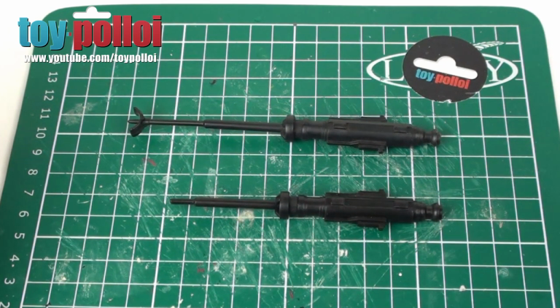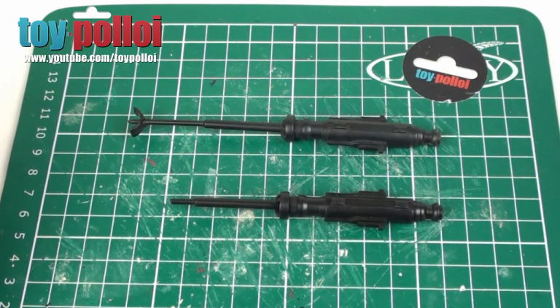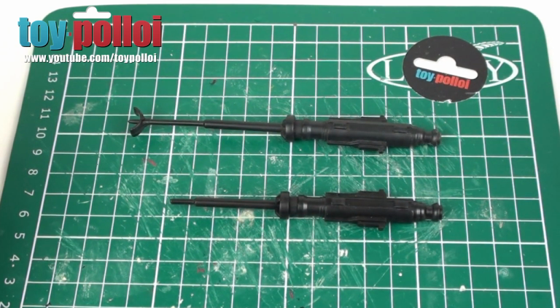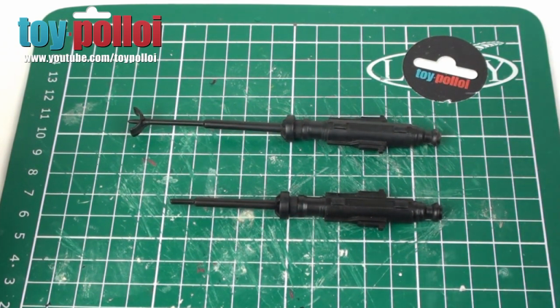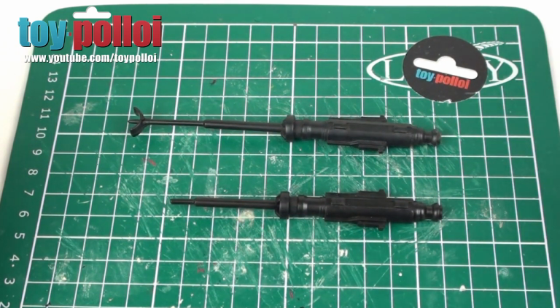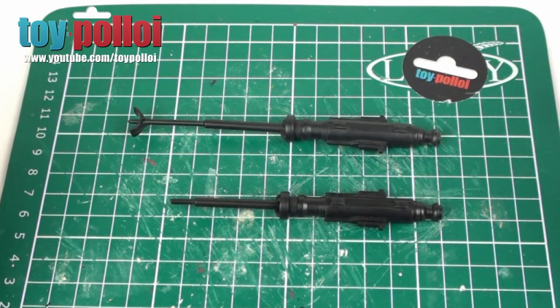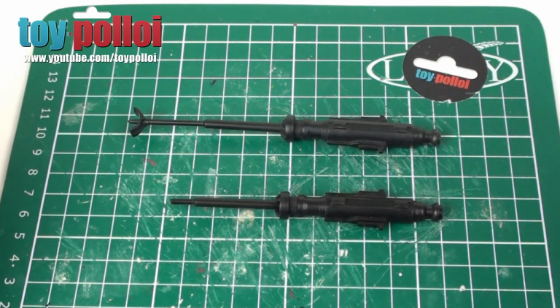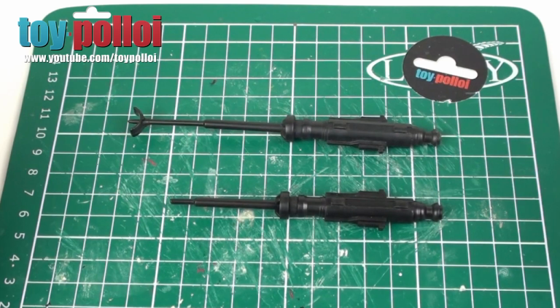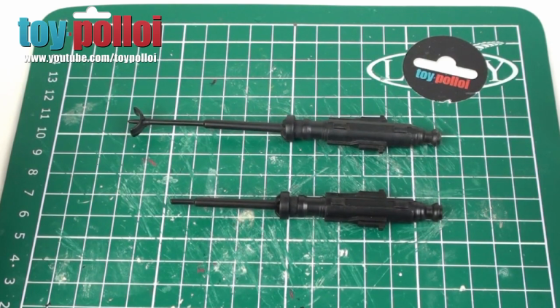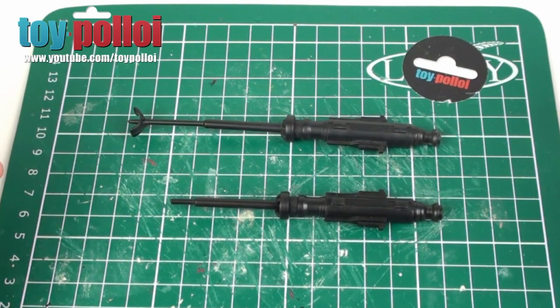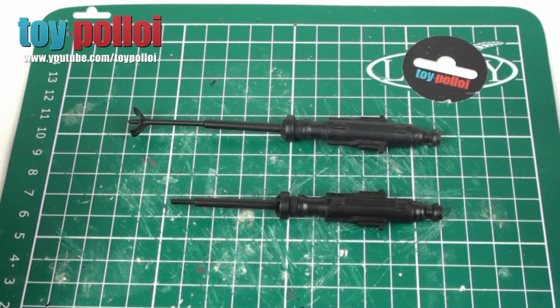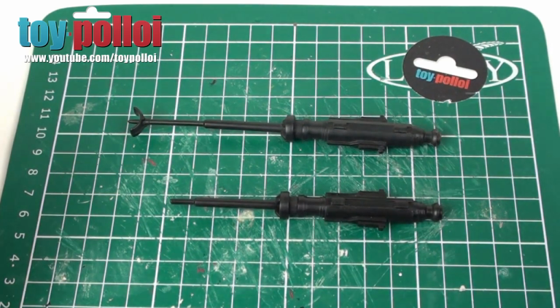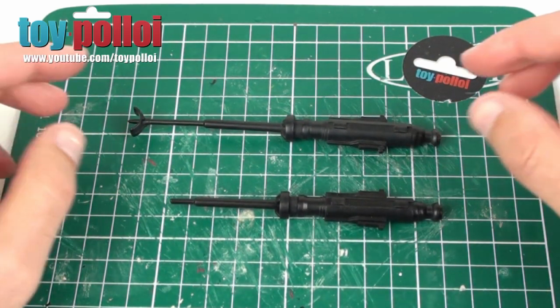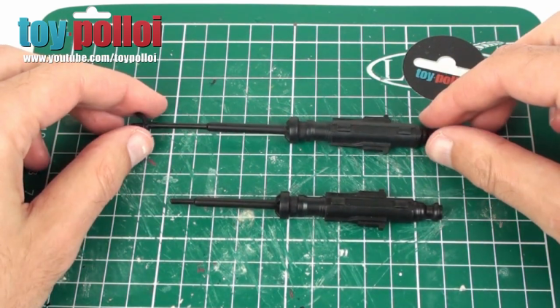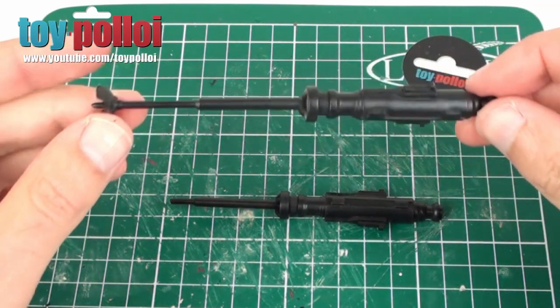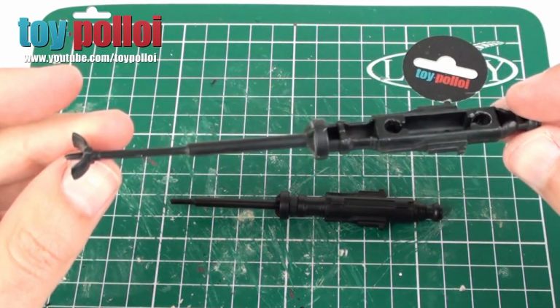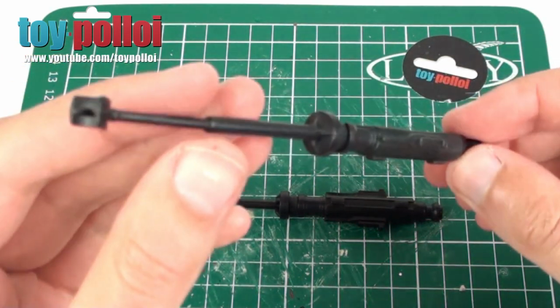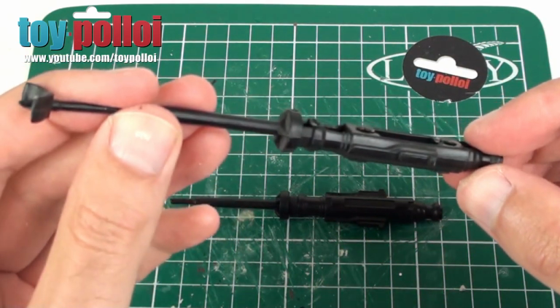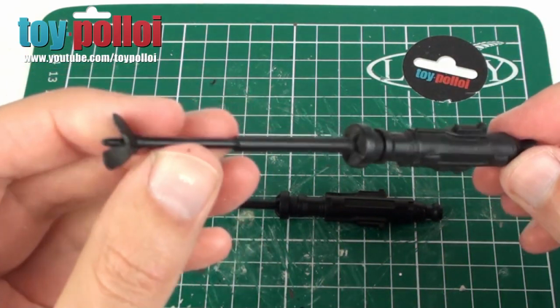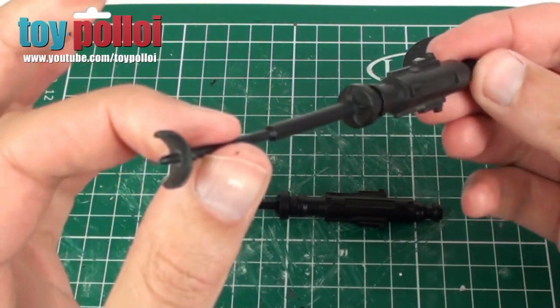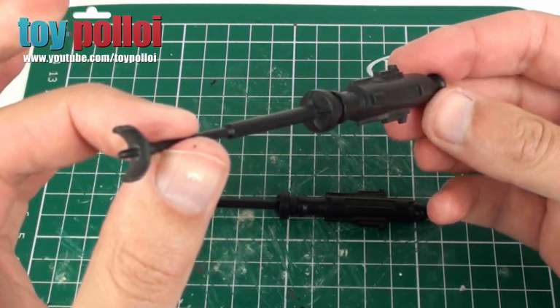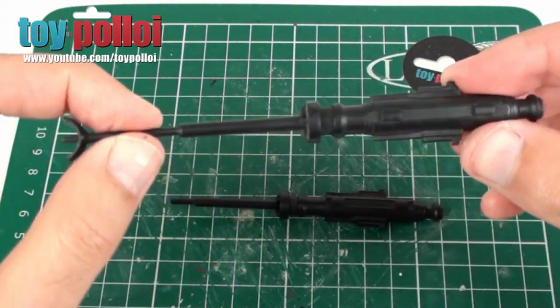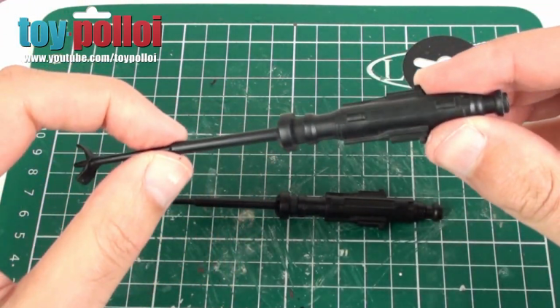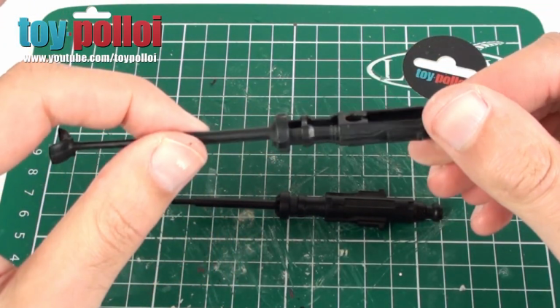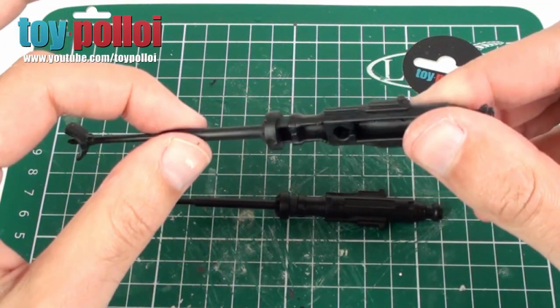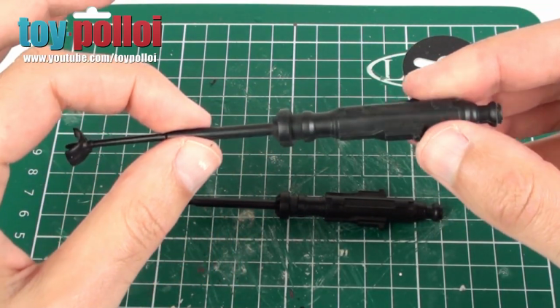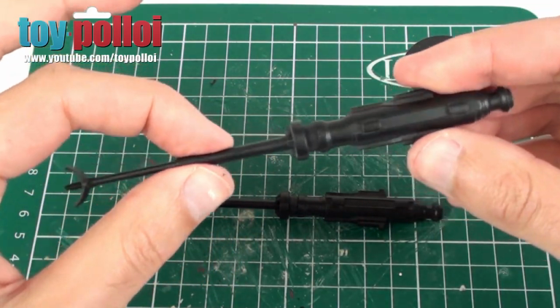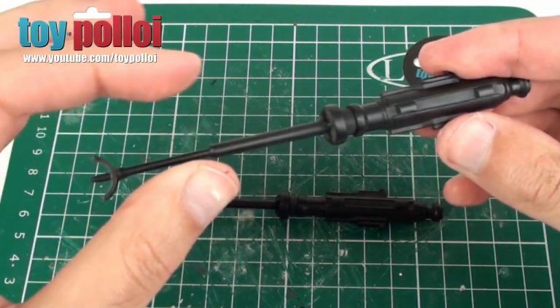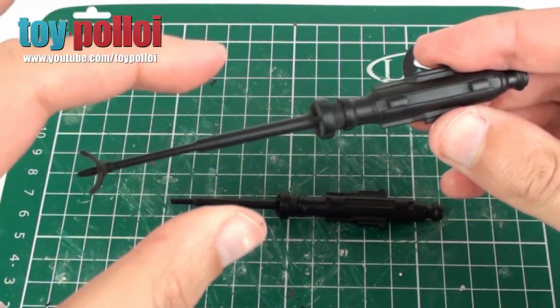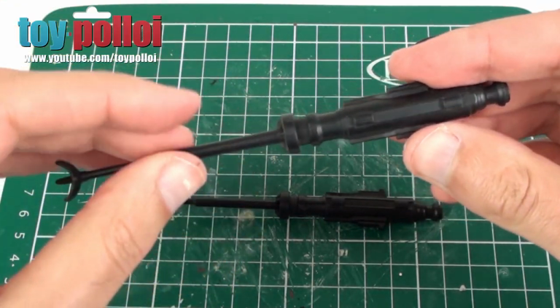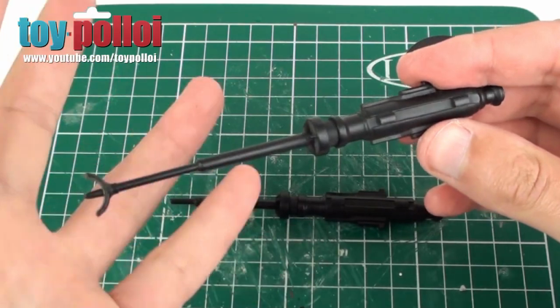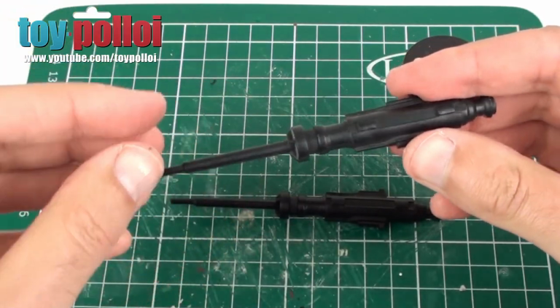Now, if you're collecting Star Wars vehicles and especially the X-Wing, one thing that's really hard to get for the X-Wing at the moment is the wing guns. This is what a wing gun should look like, and people are charging an absolute fortune for these on eBay because they're often broken, they're often missing.